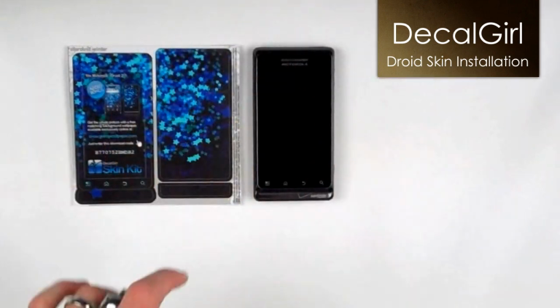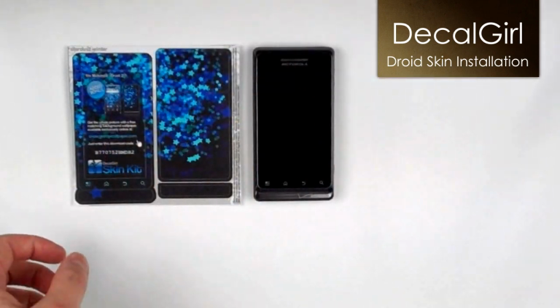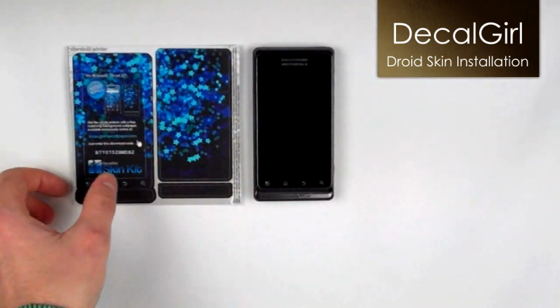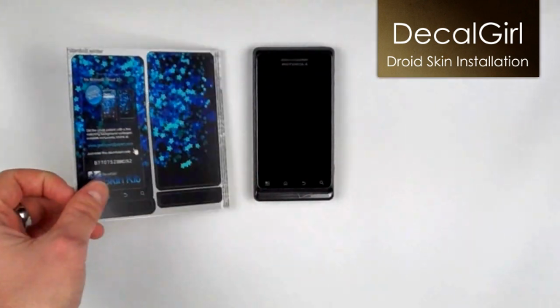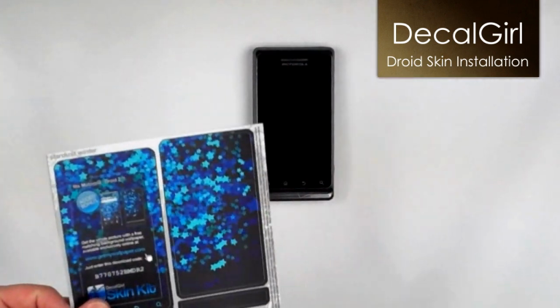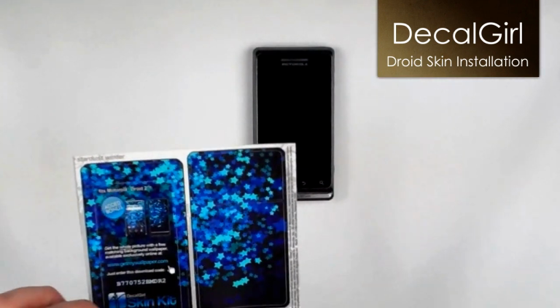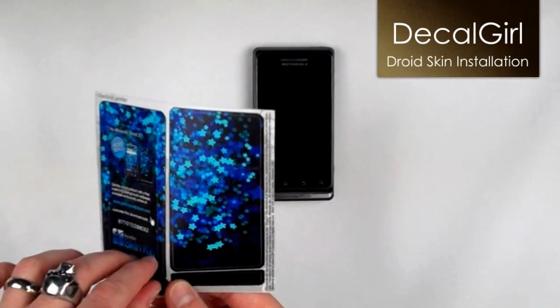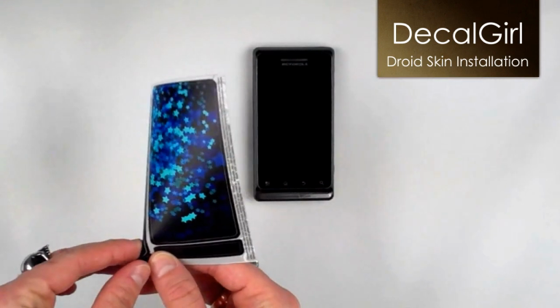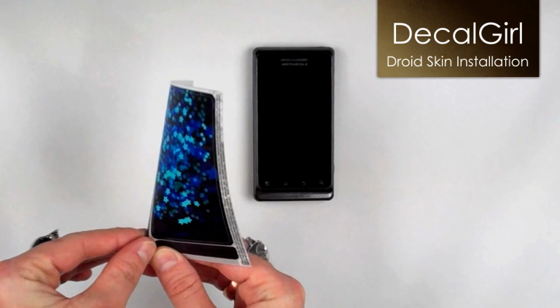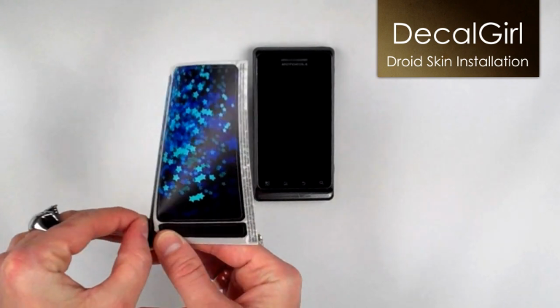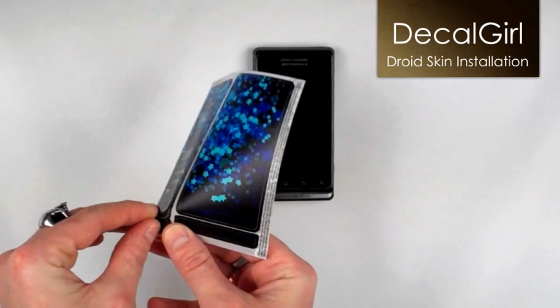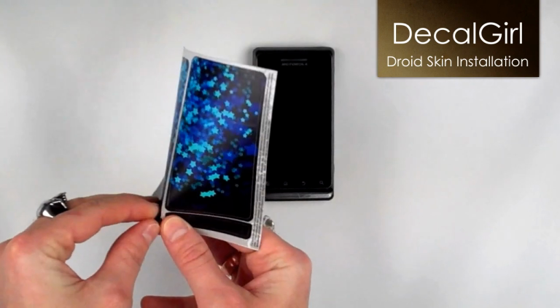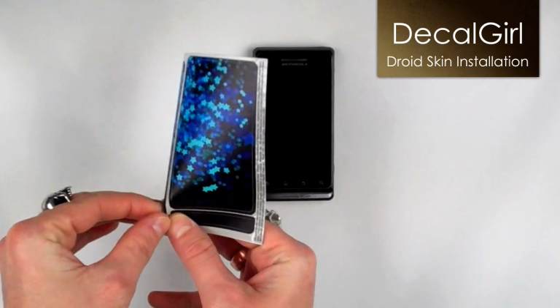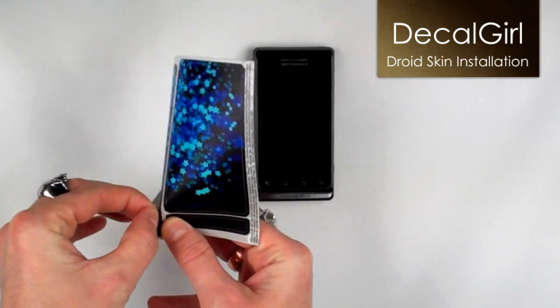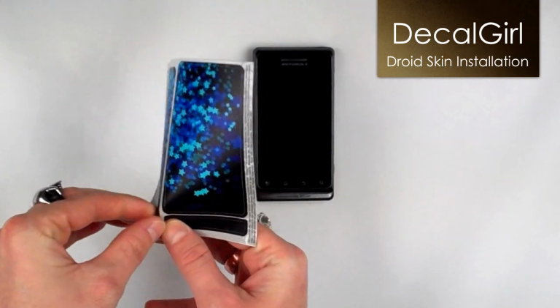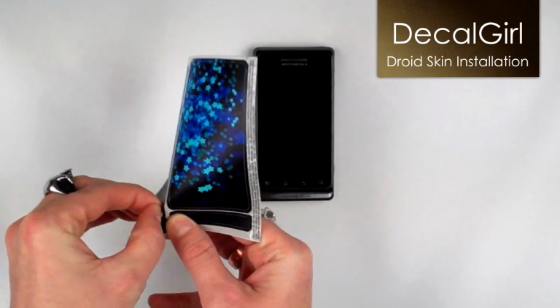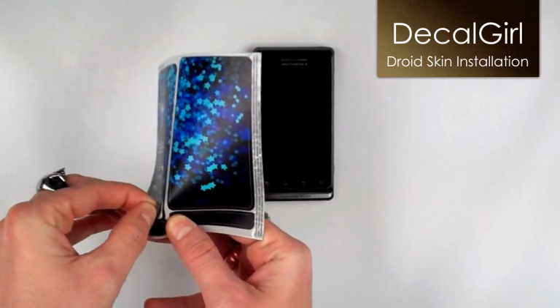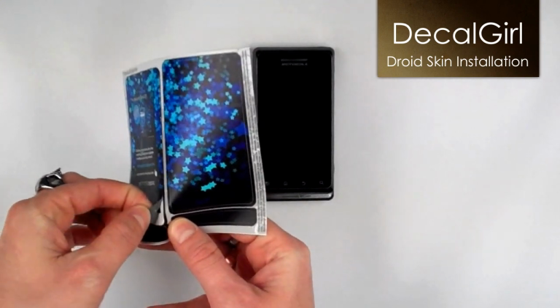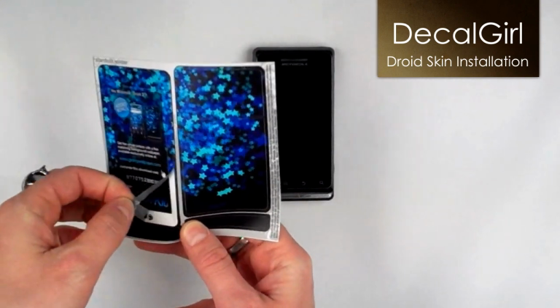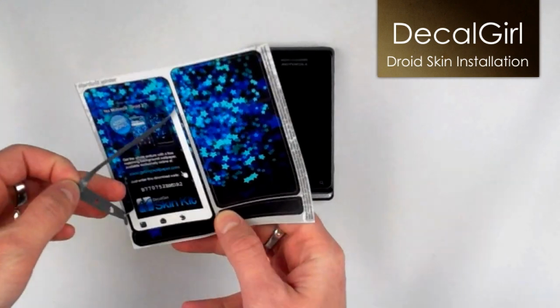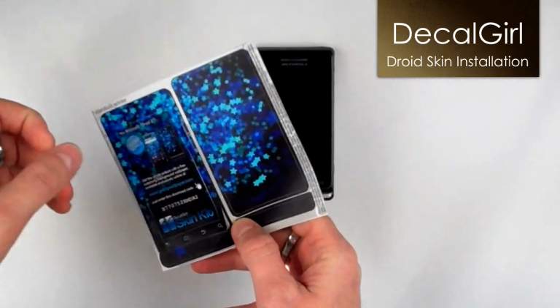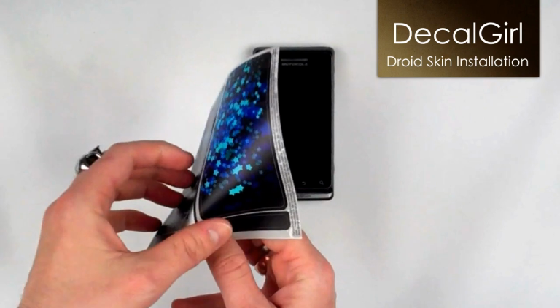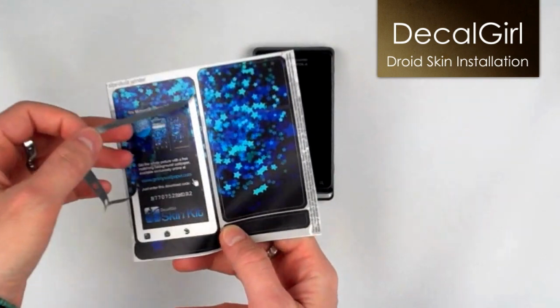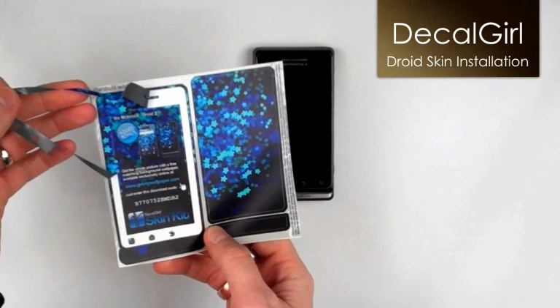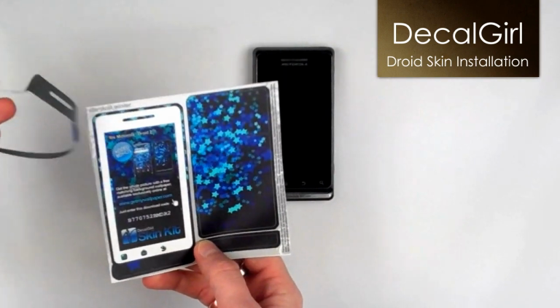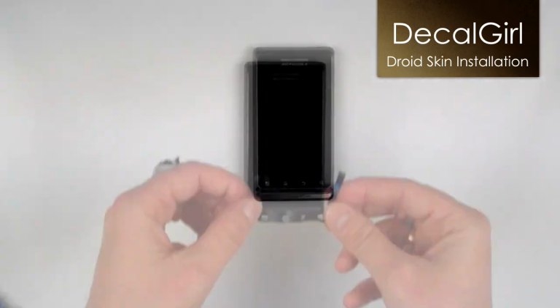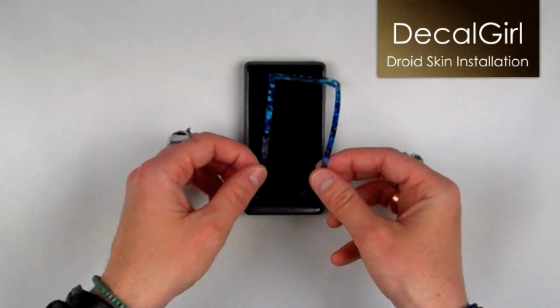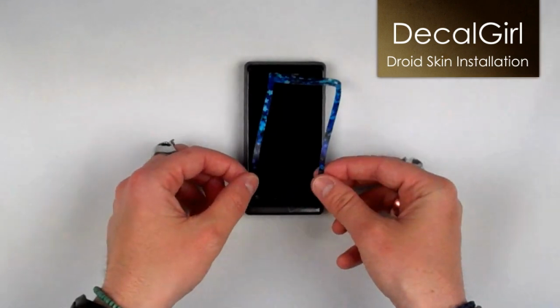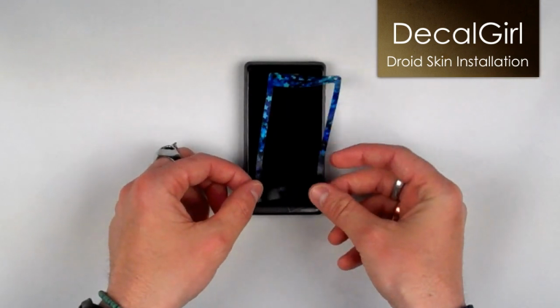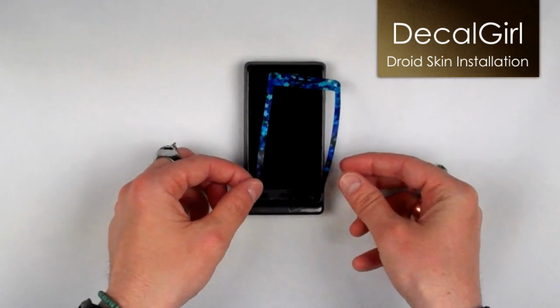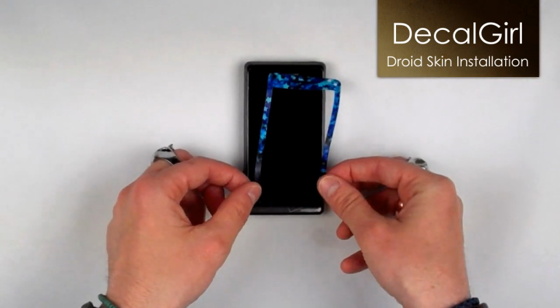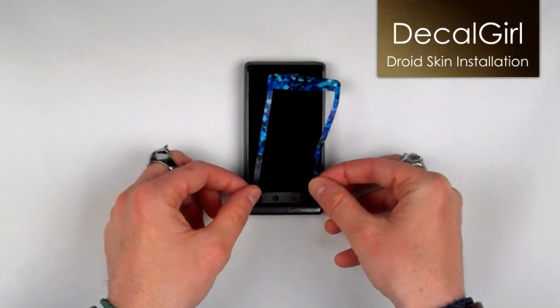Starting with the front, slowly peel the skin from the backing. Light, even pressure is all it takes to remove it. Pulling too hard can stretch it, so just go slowly.